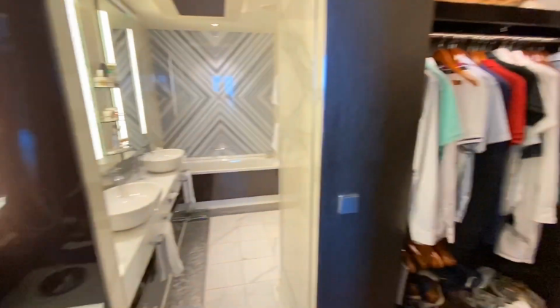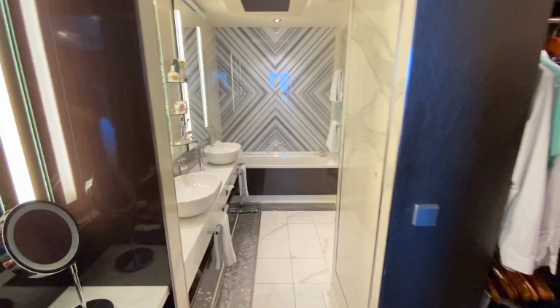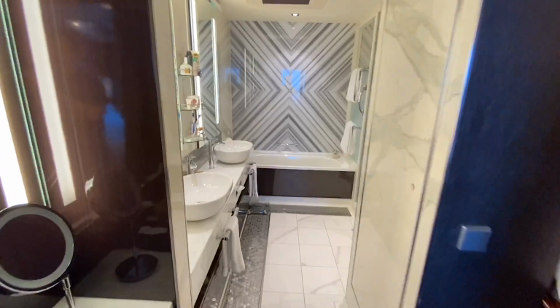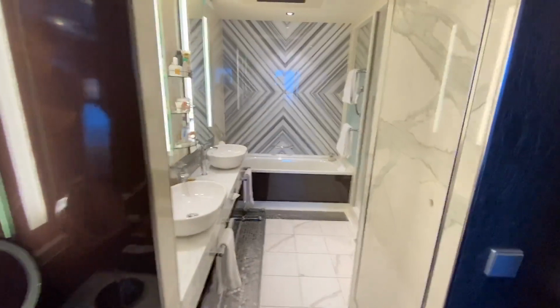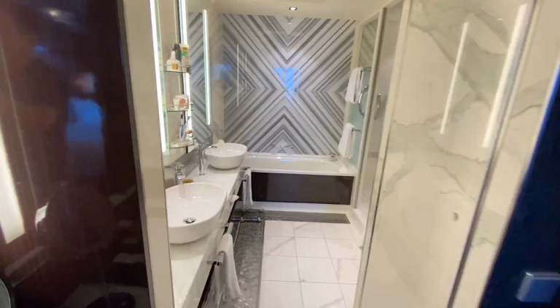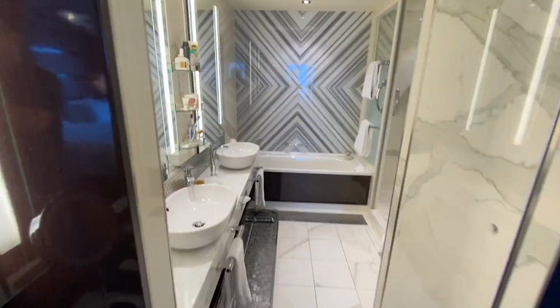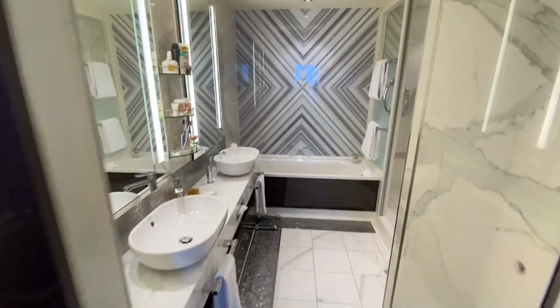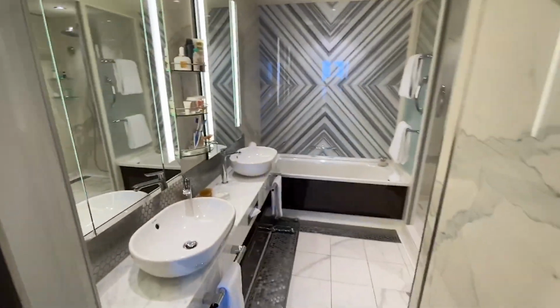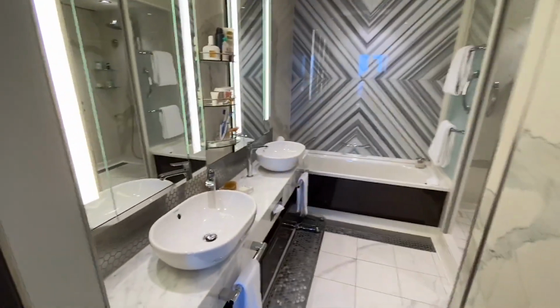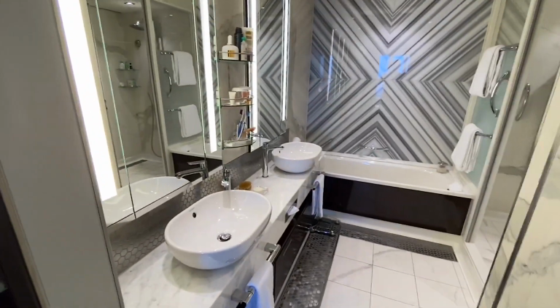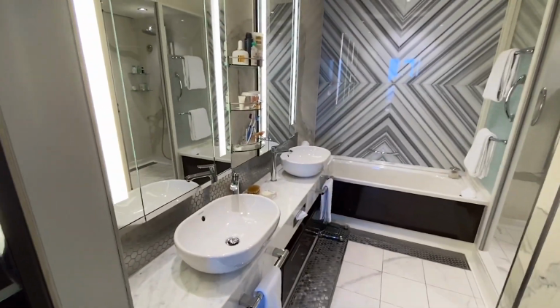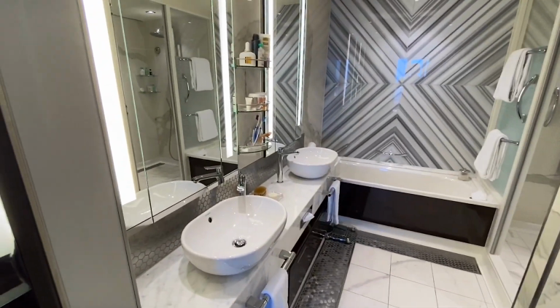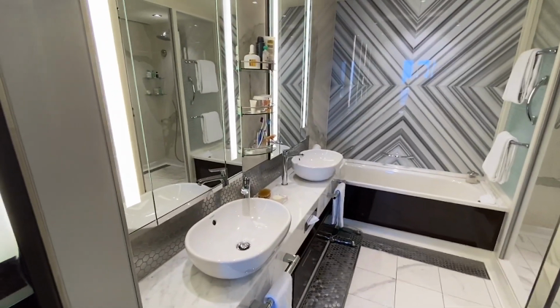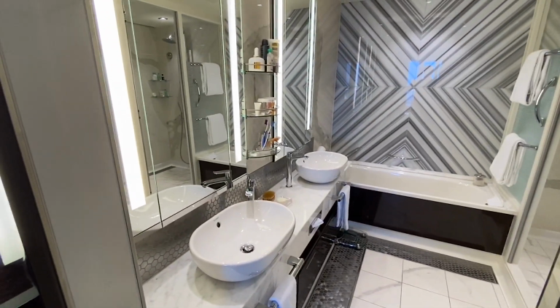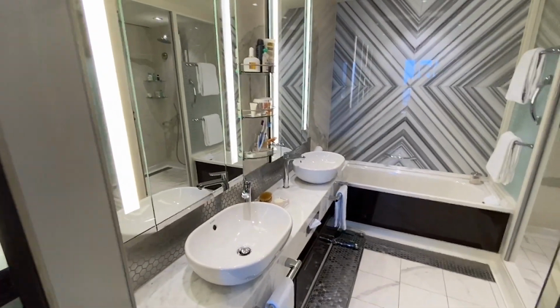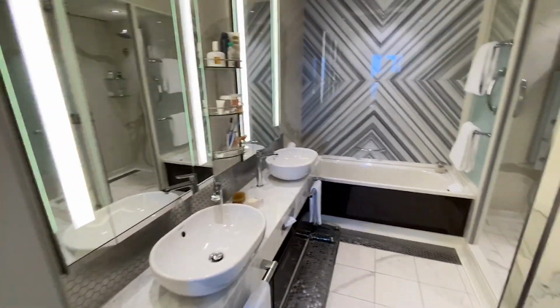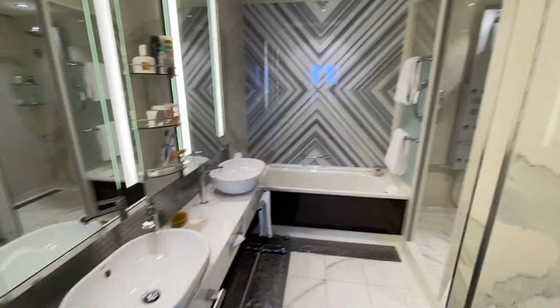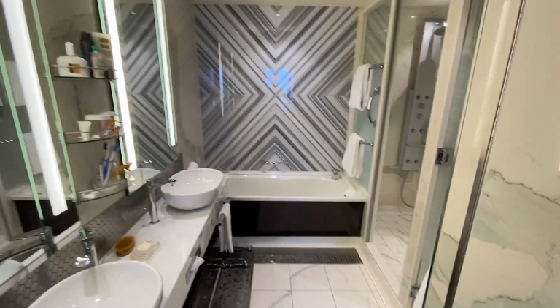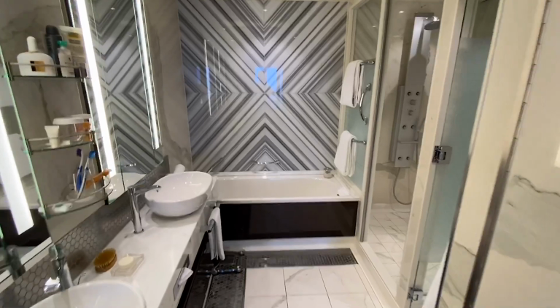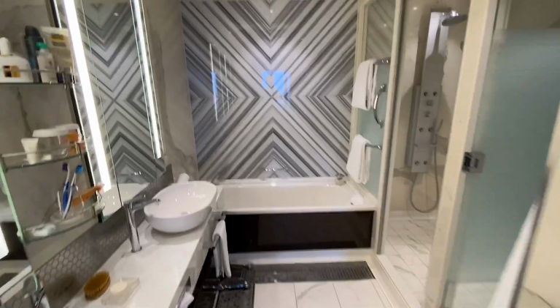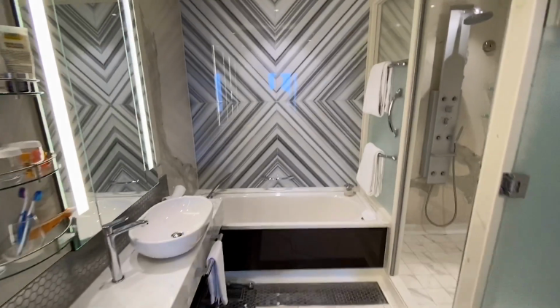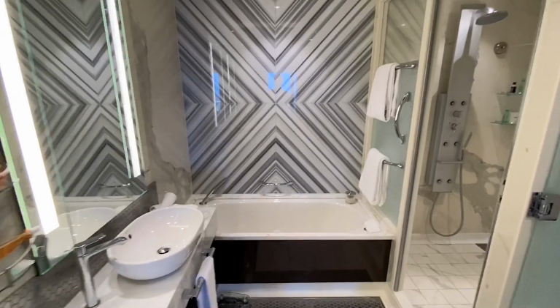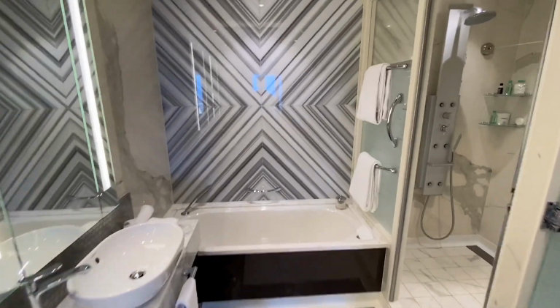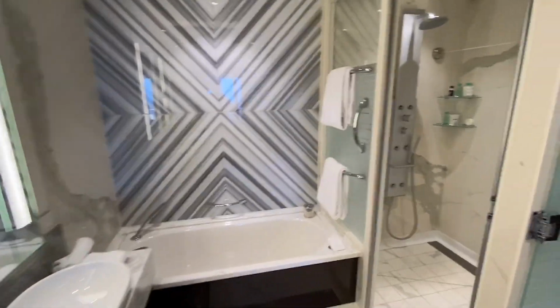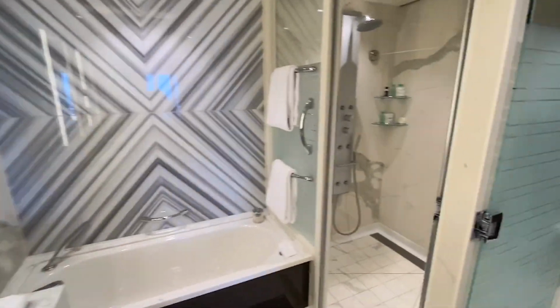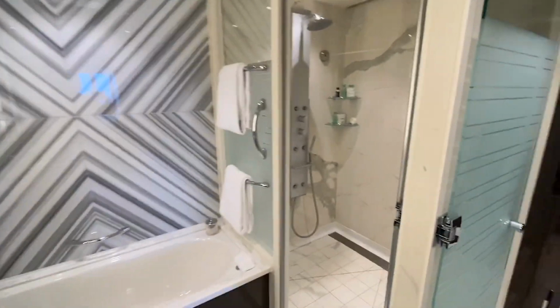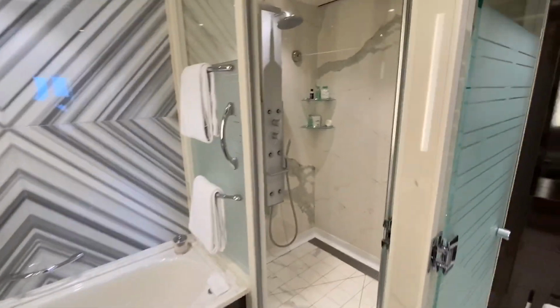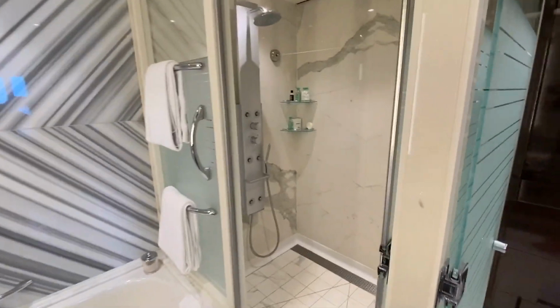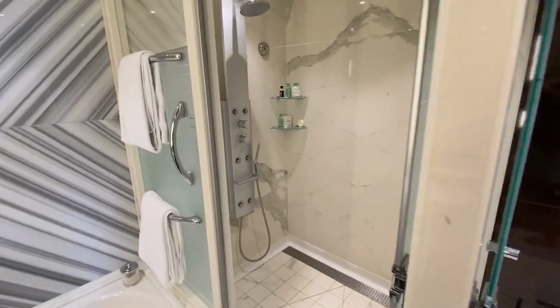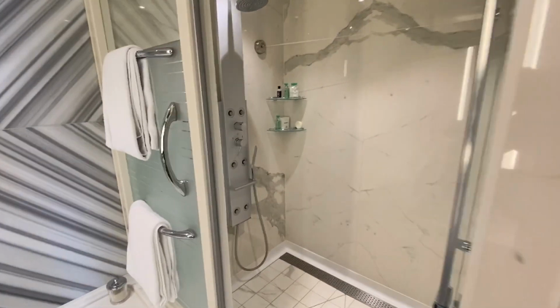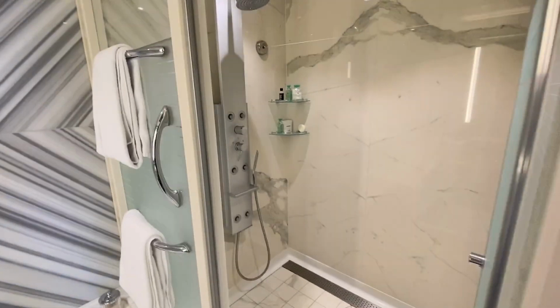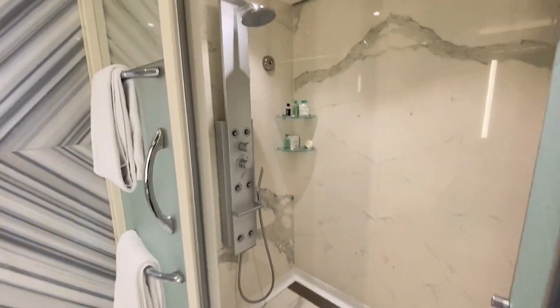Really huge bathroom, double vanities, marble everywhere, big shower.